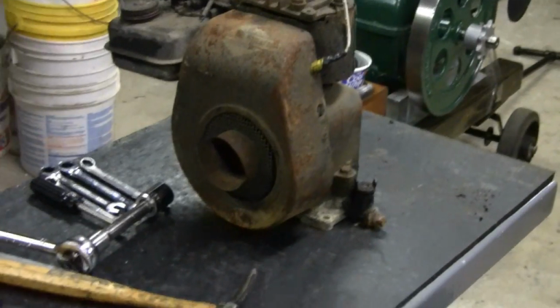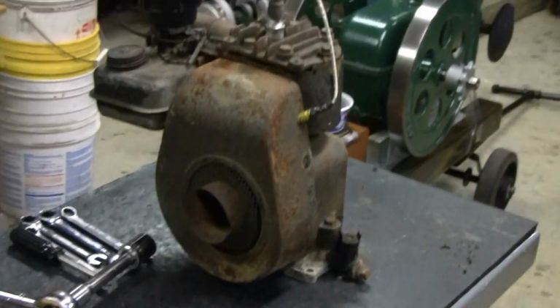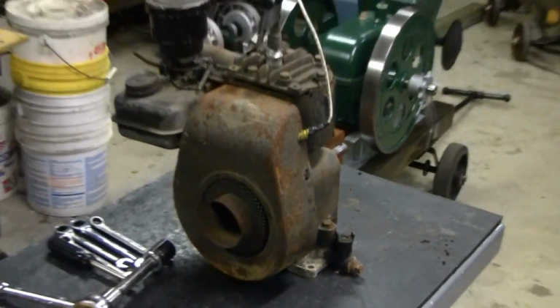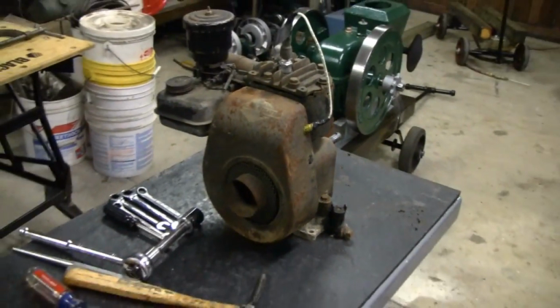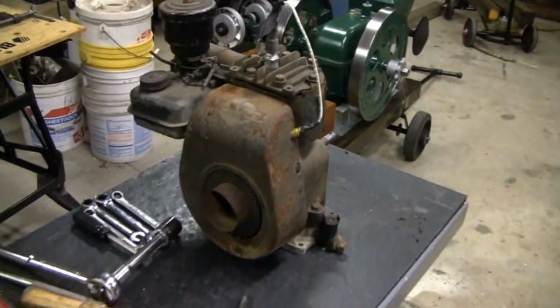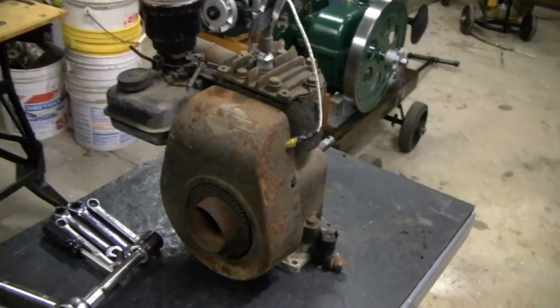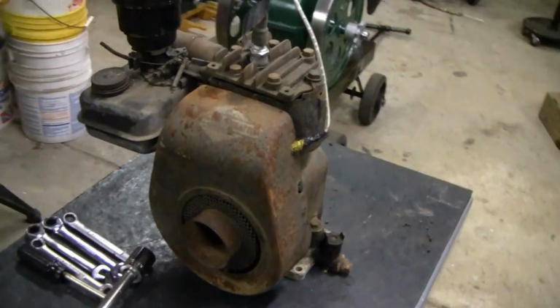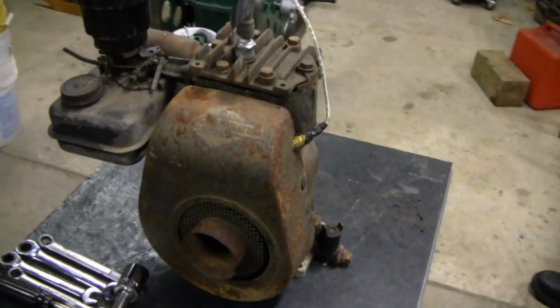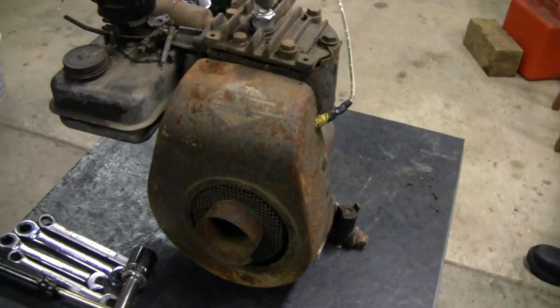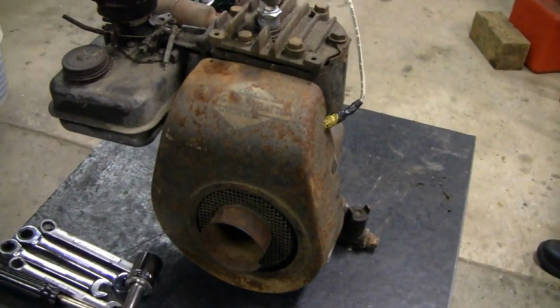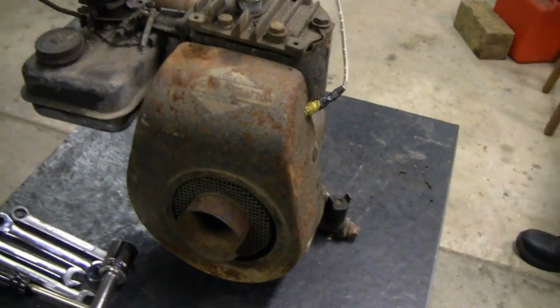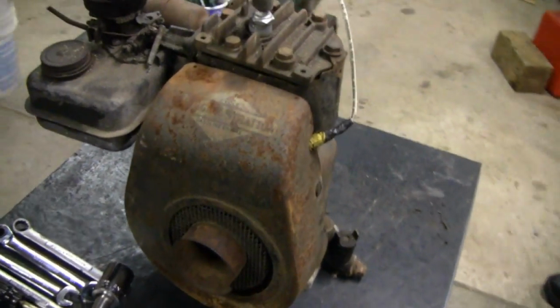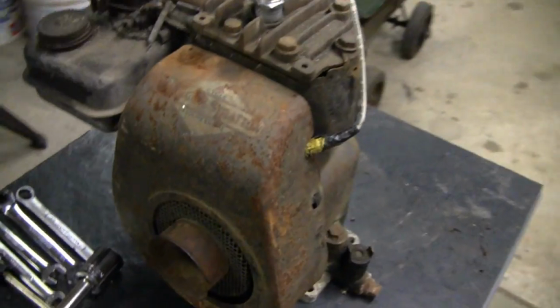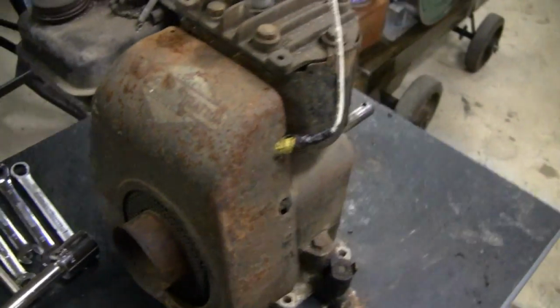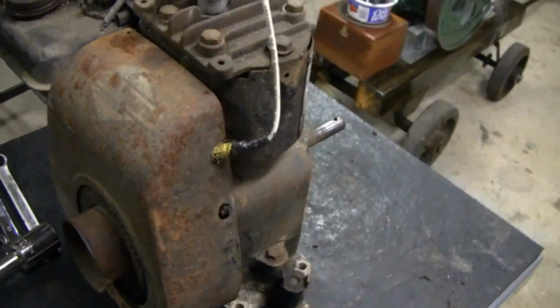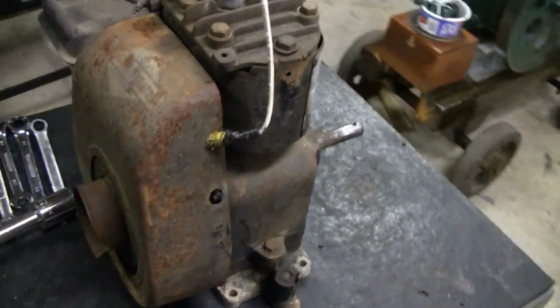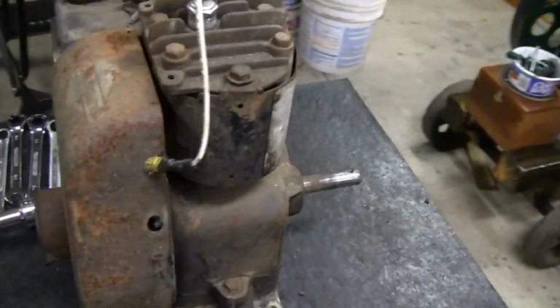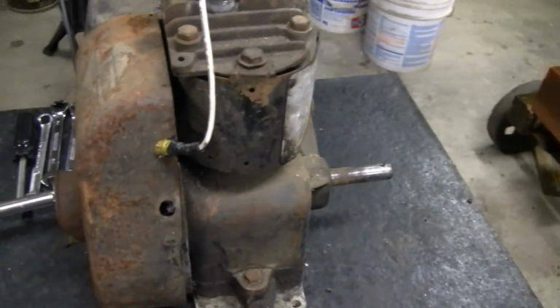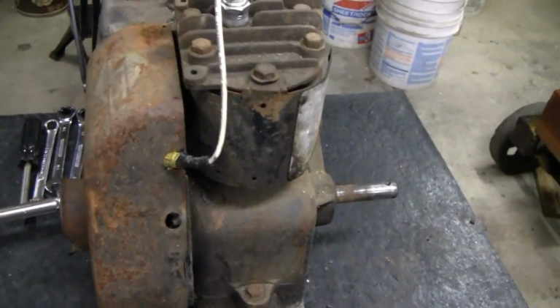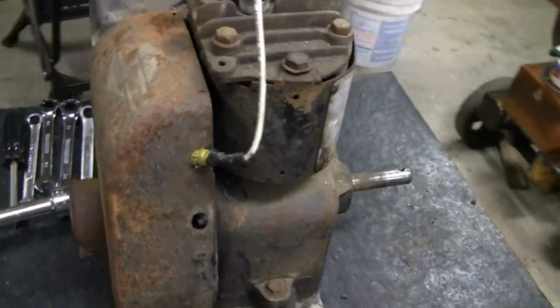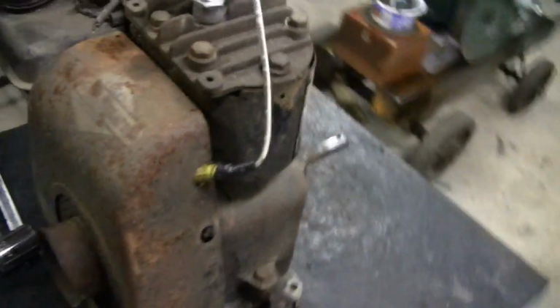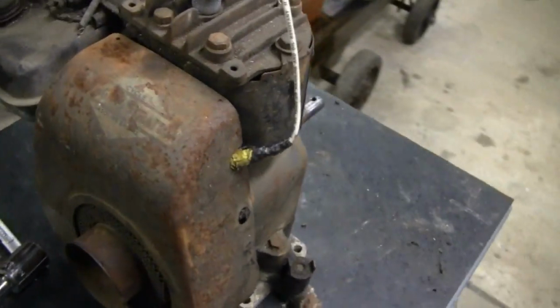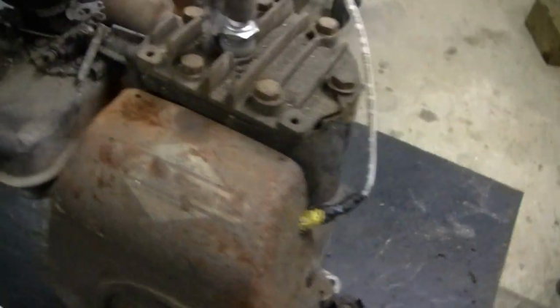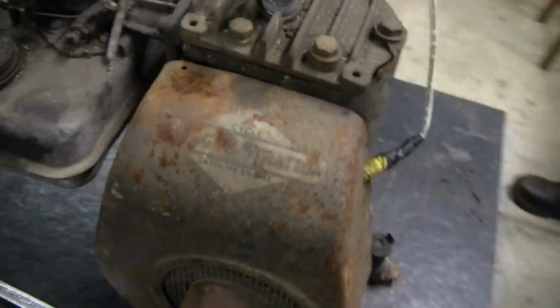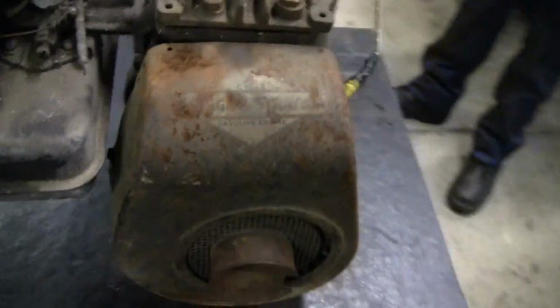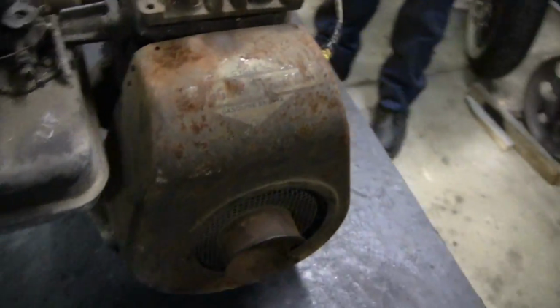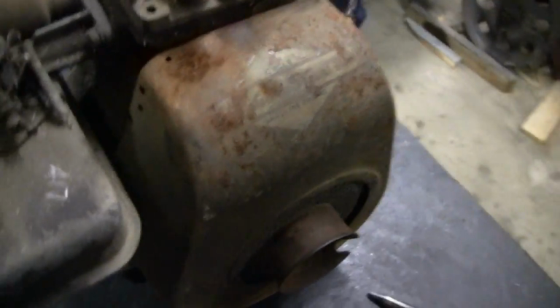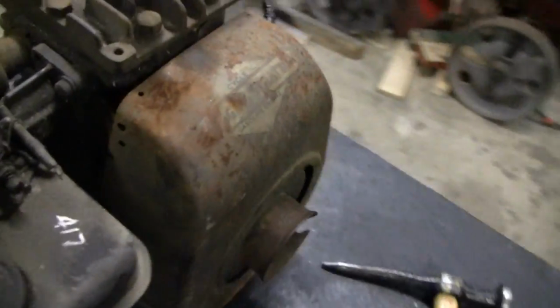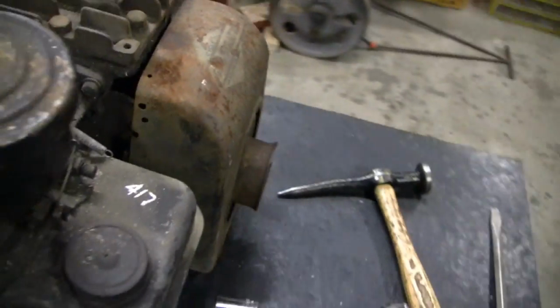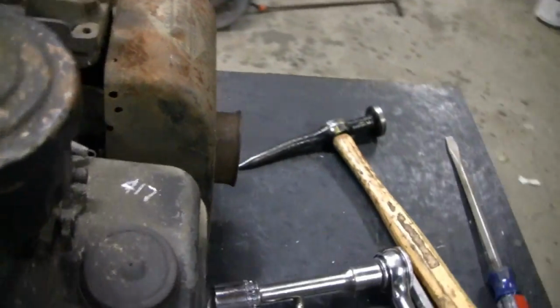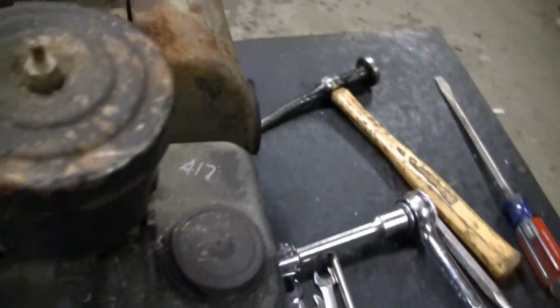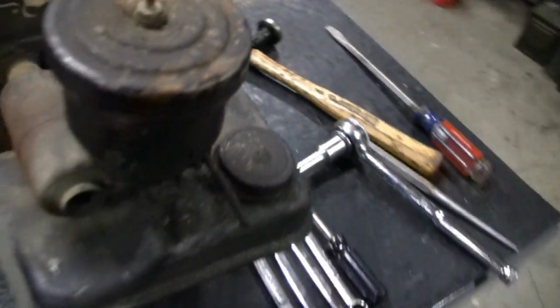Hey Tubes, this is going to be our next project, my latest project. We're going to turn this ratty old 6S — 1951 6S — we're going to turn it into a hit and miss.